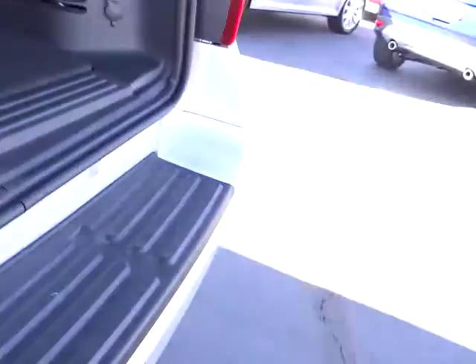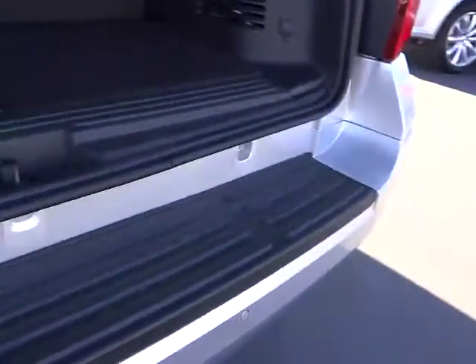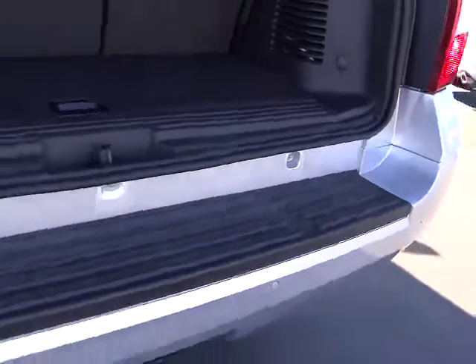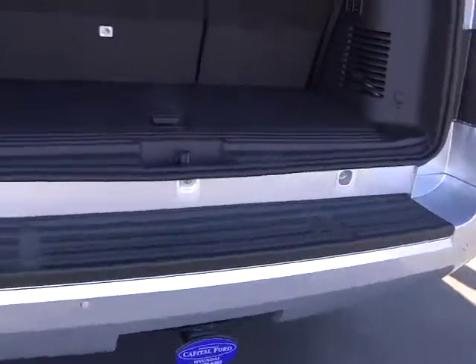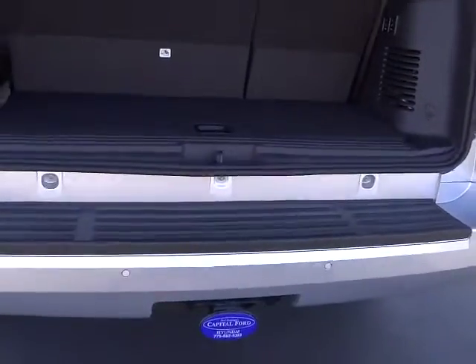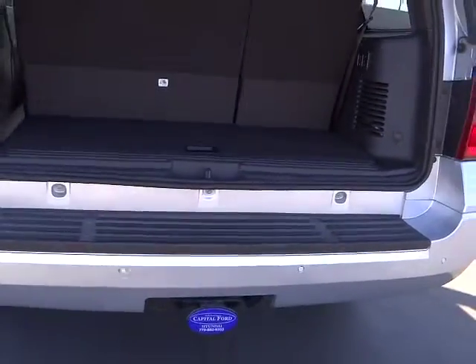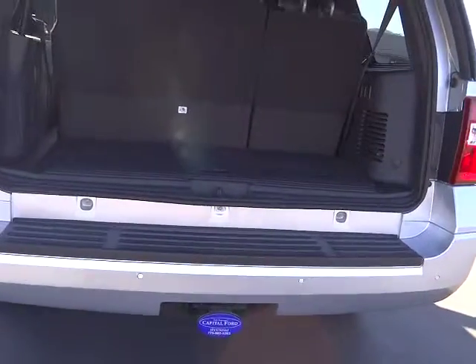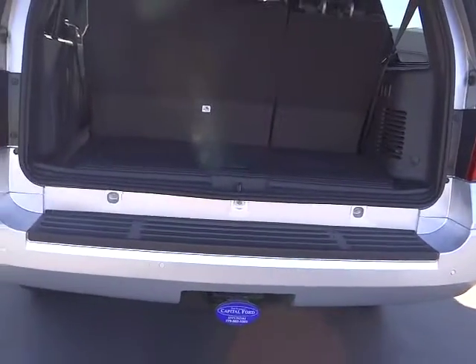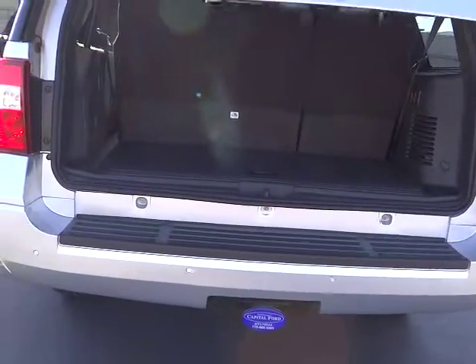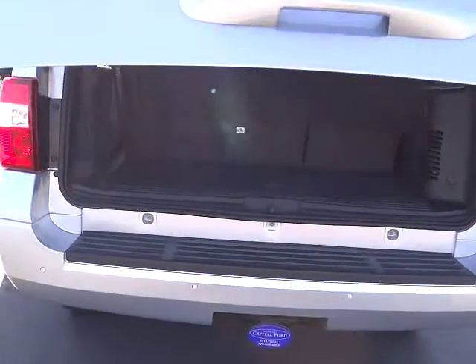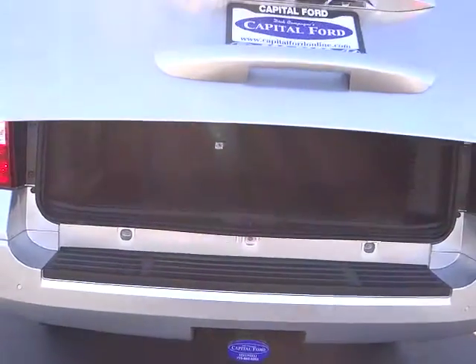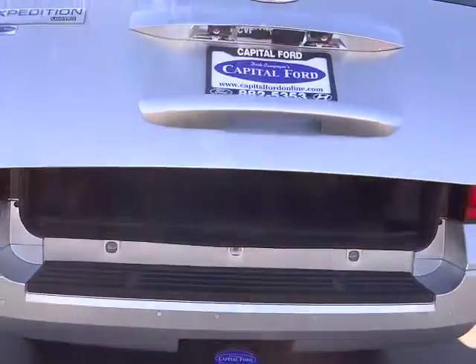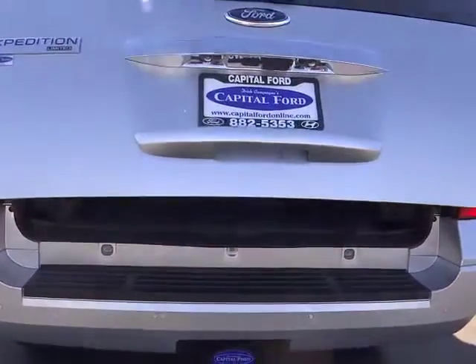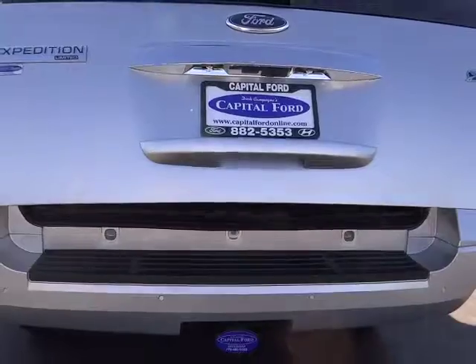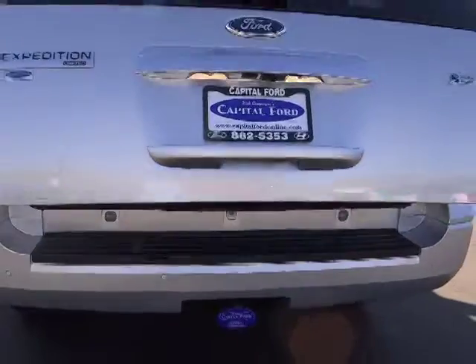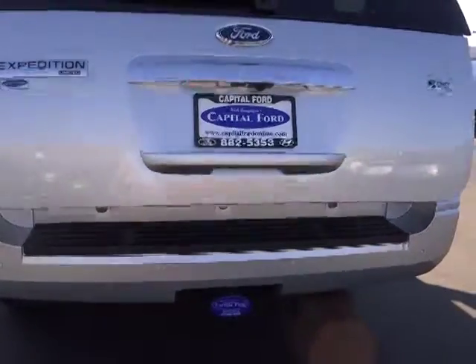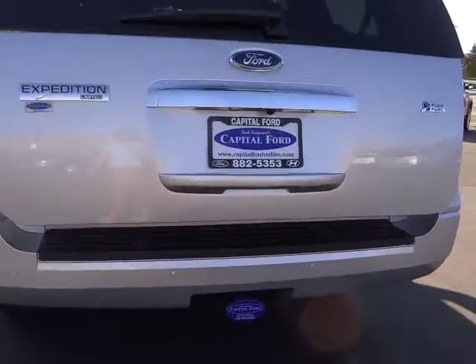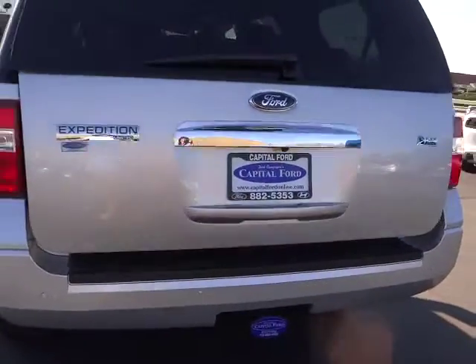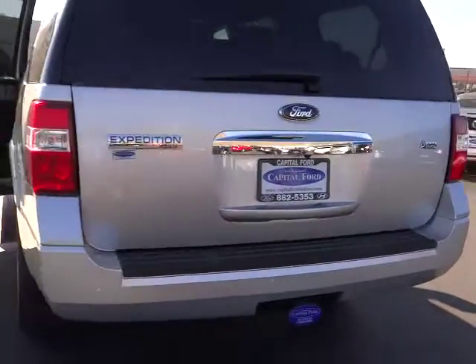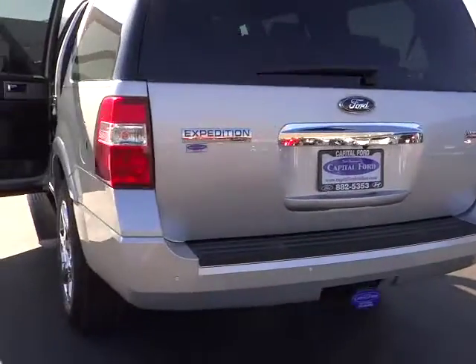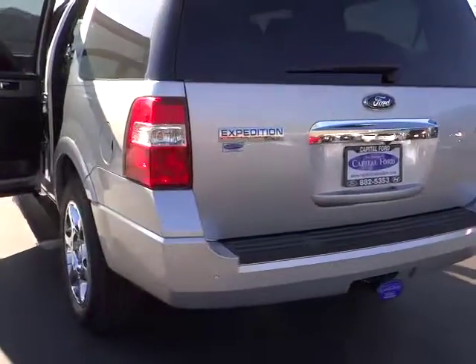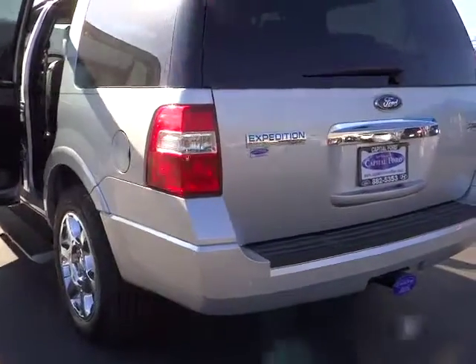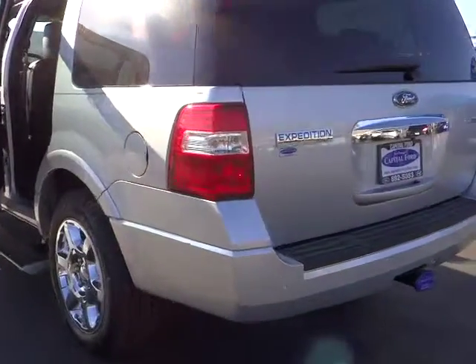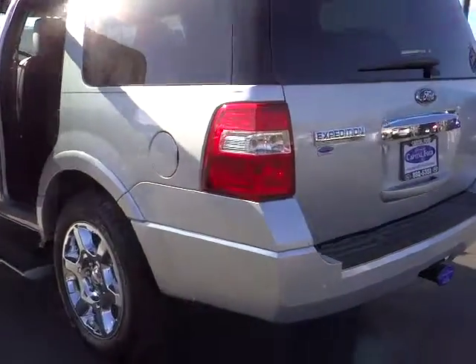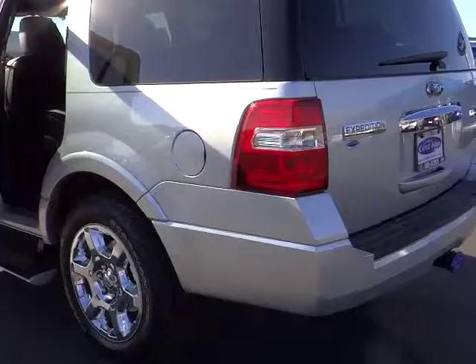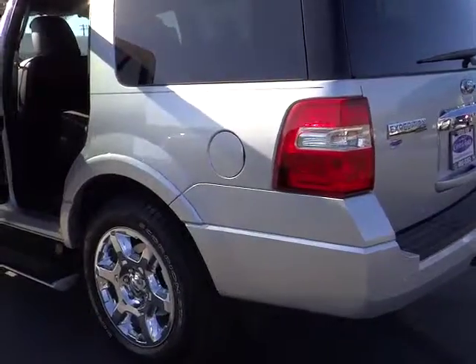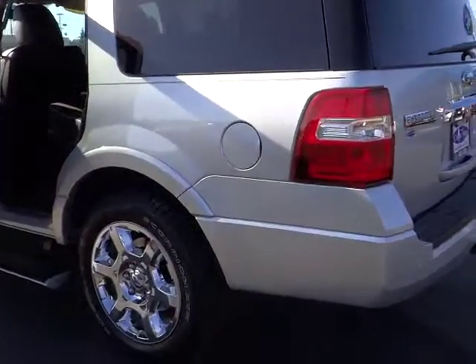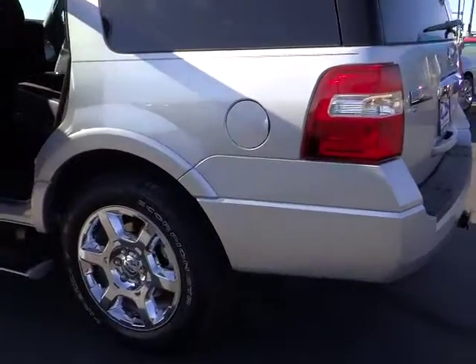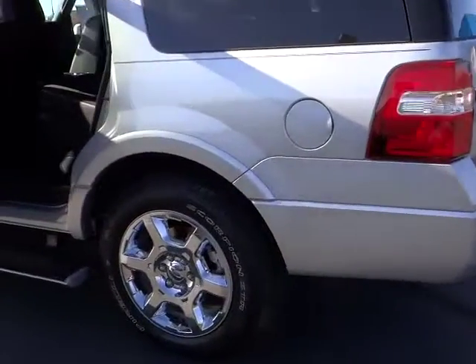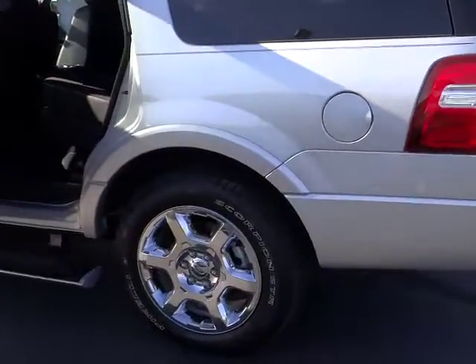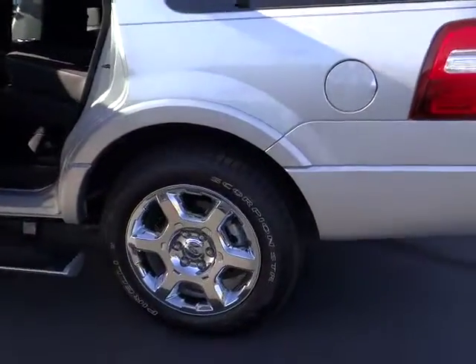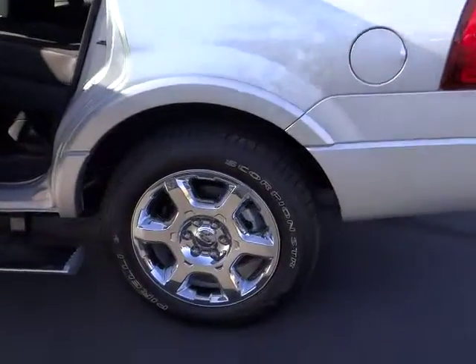Cruise control, automatic stability control, auto dimming rear view mirror, keyless entry, climate control, AM FM stereo radio, power windows, backup camera, security system, child safety locks, fog lamps.